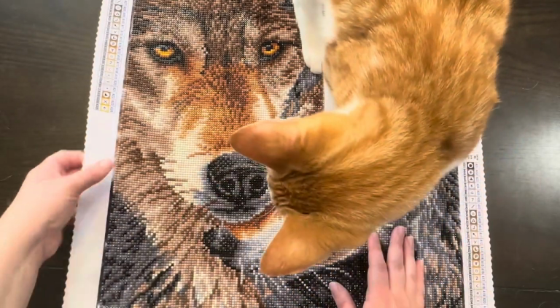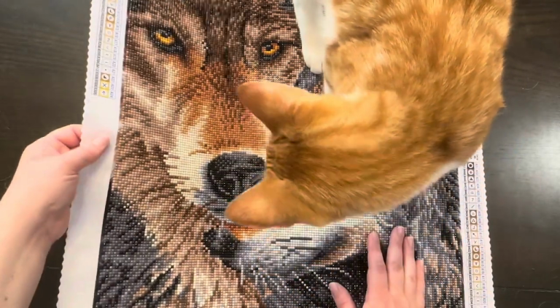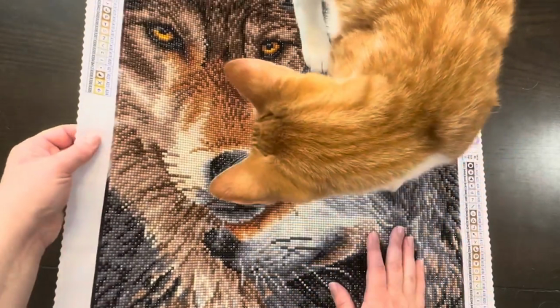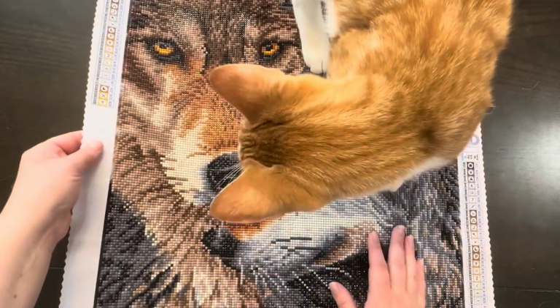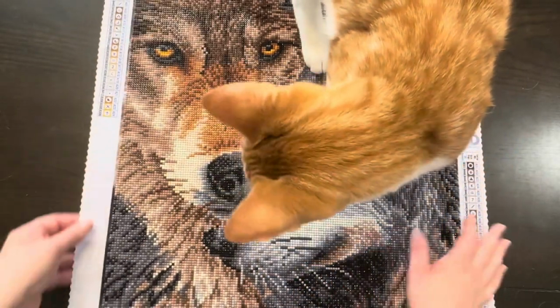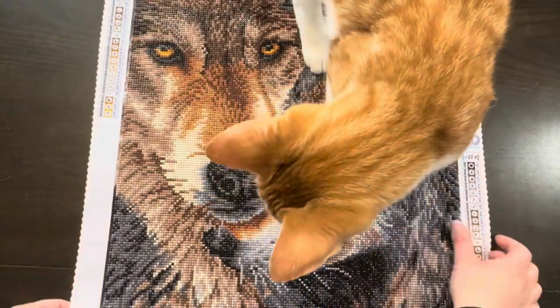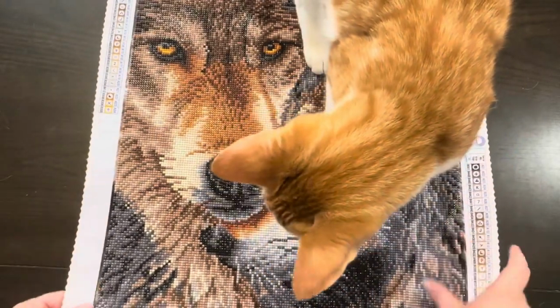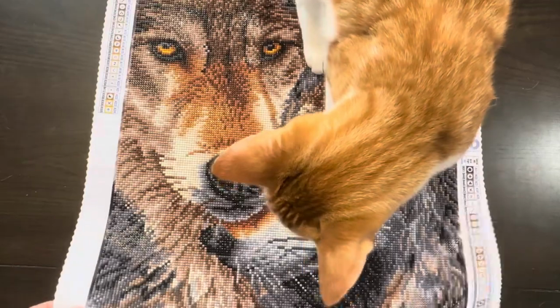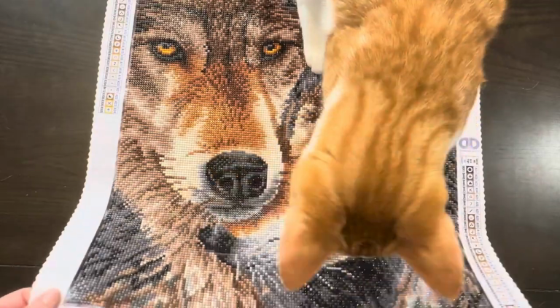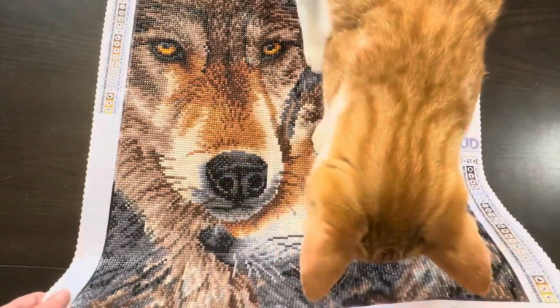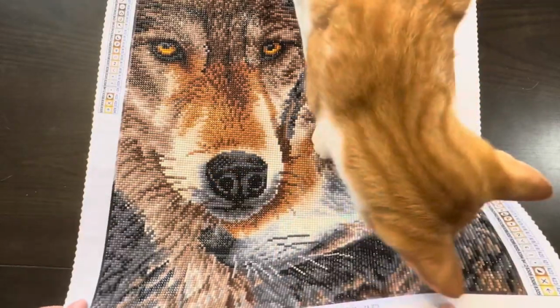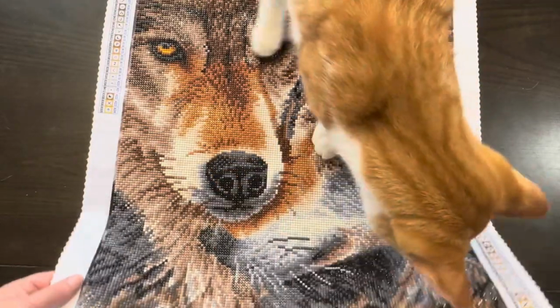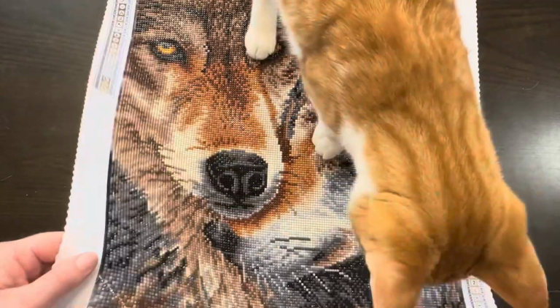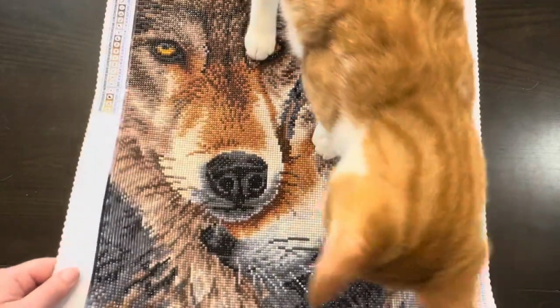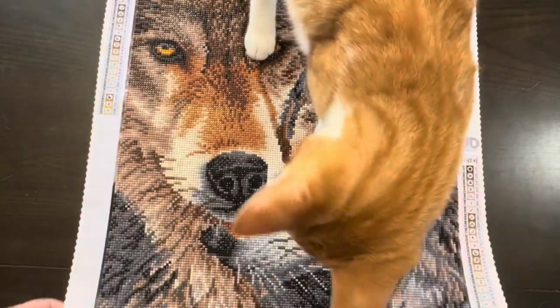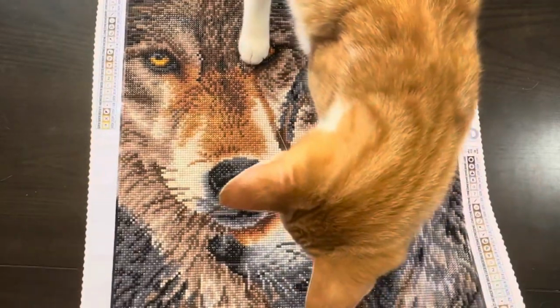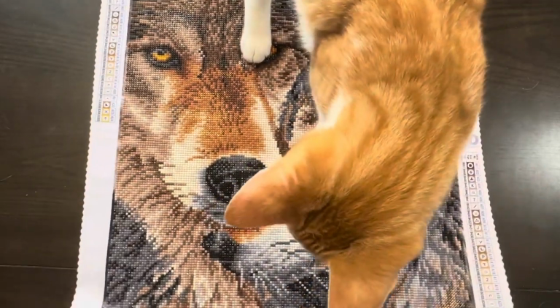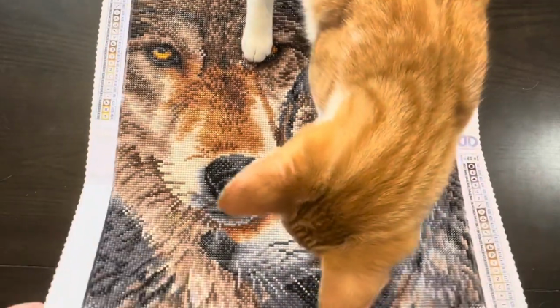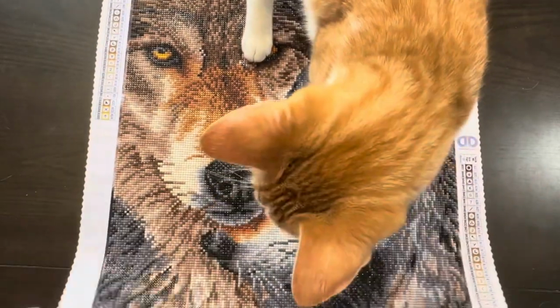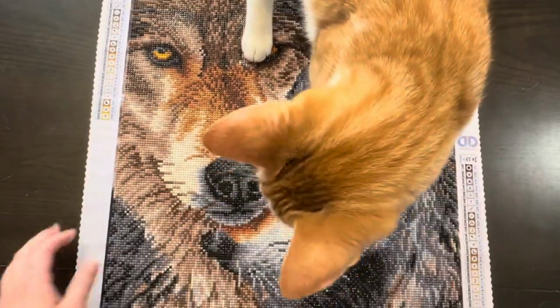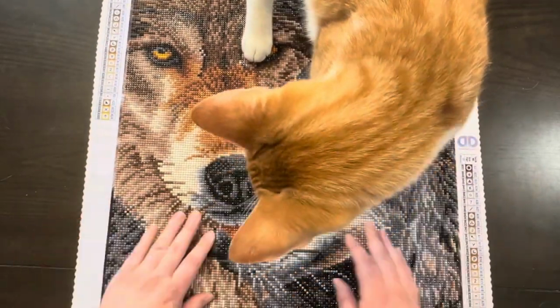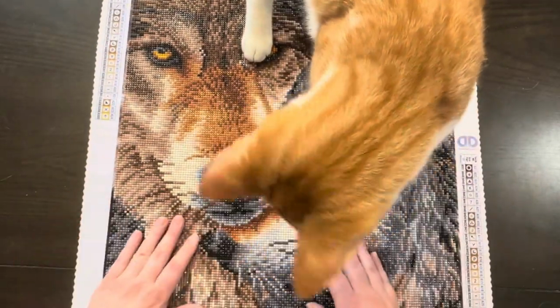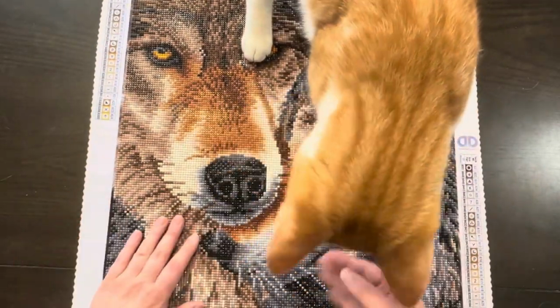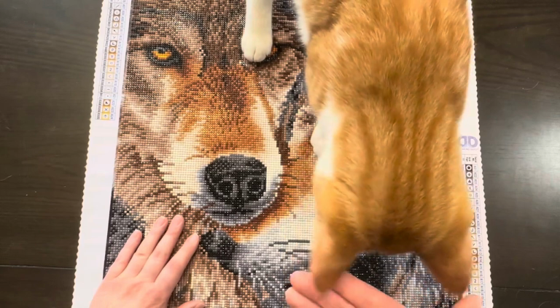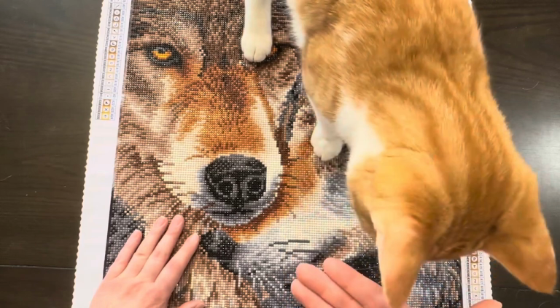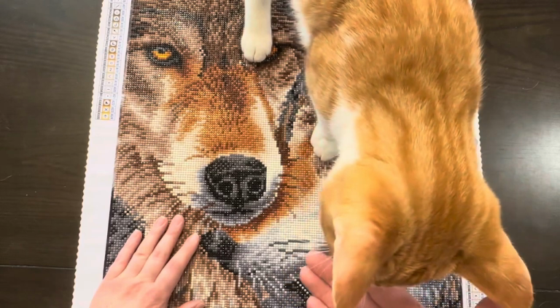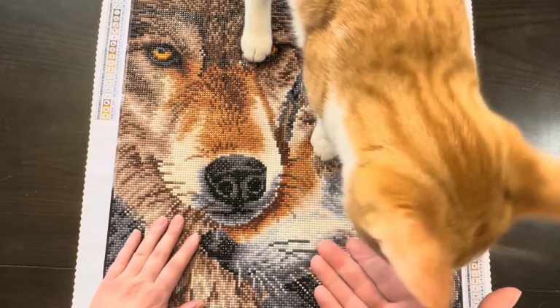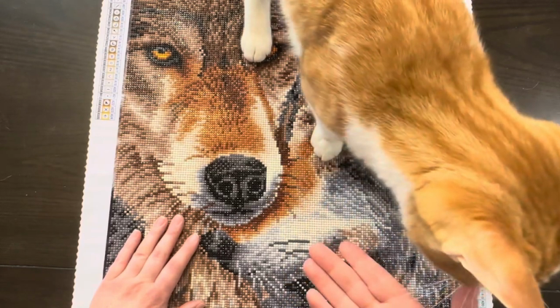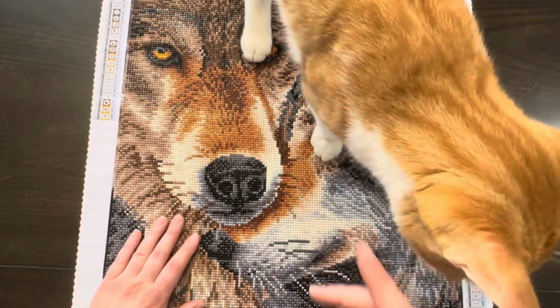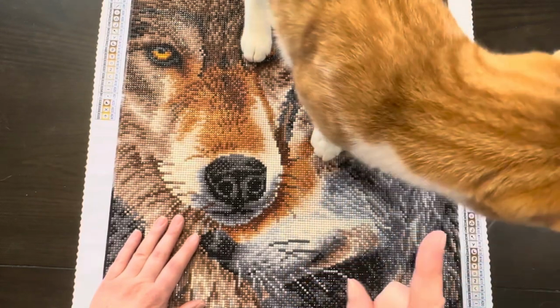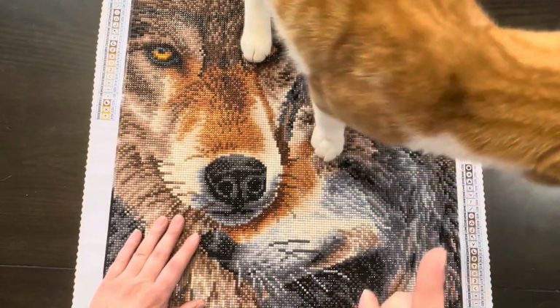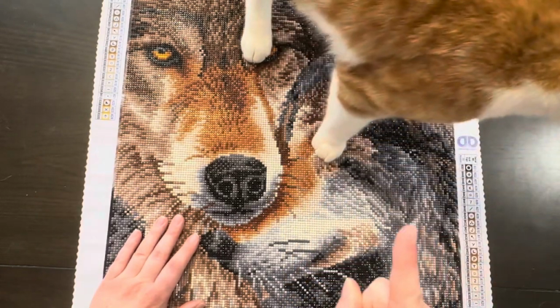As you can see, it's very sparkly. Diamond Dots is really known for their sparkle. And I don't know if they're known for their cats coming with kits — so cats not included.